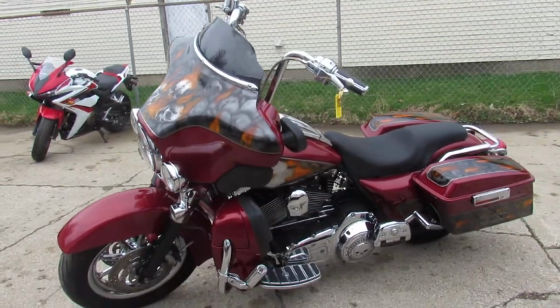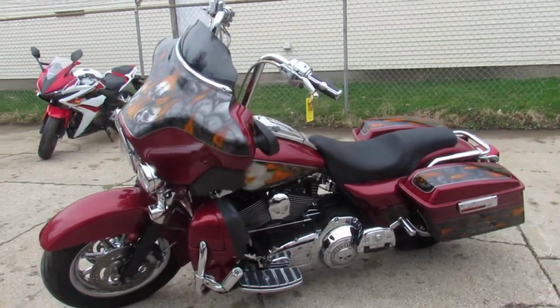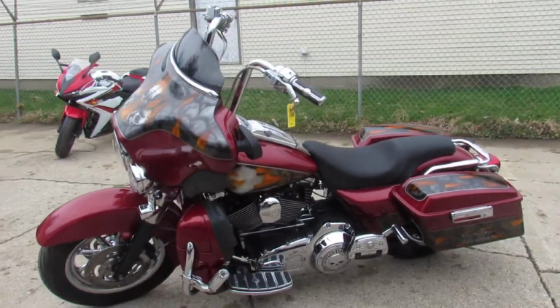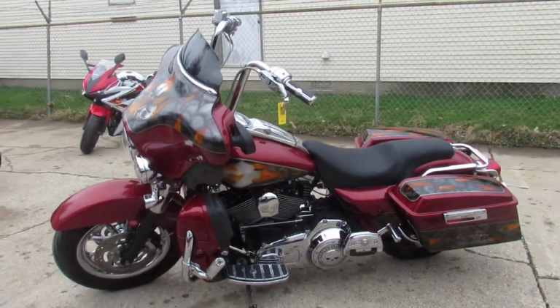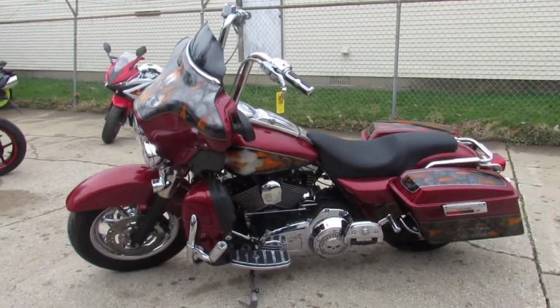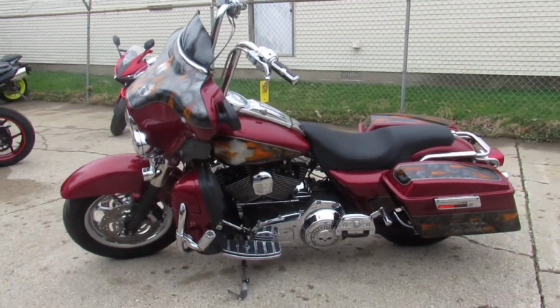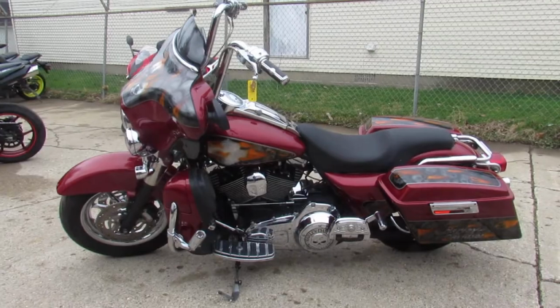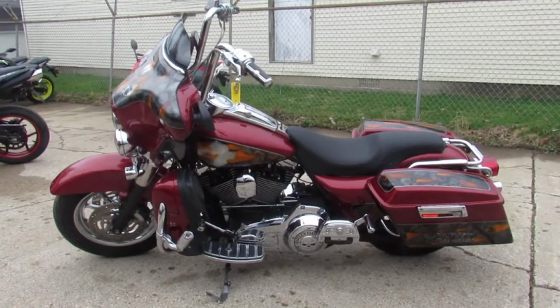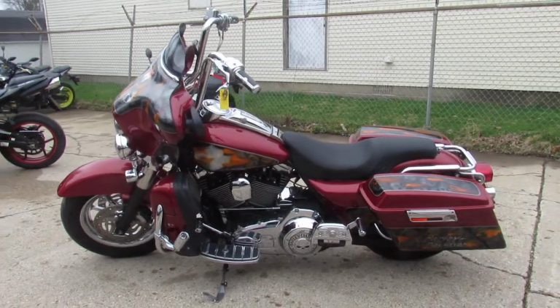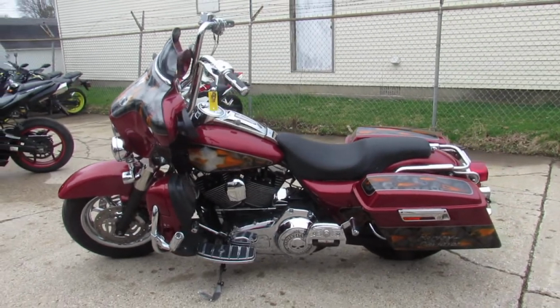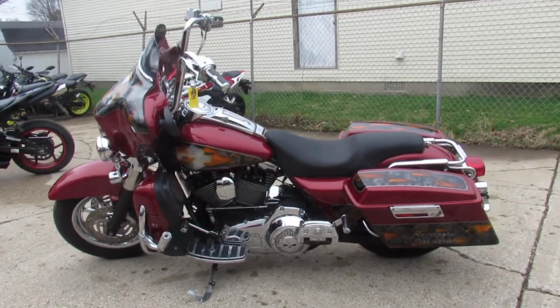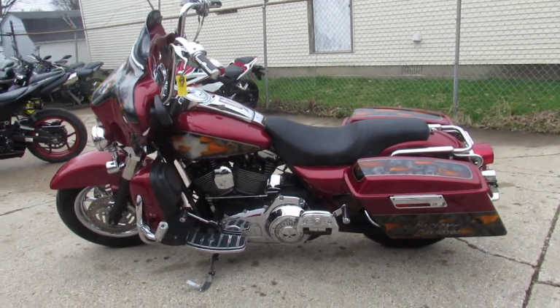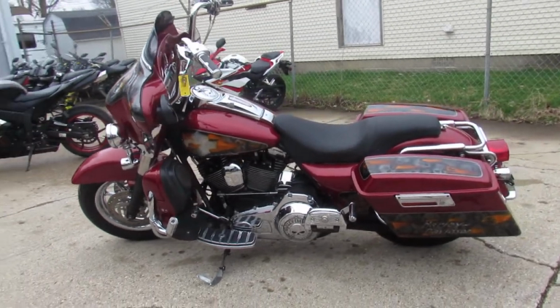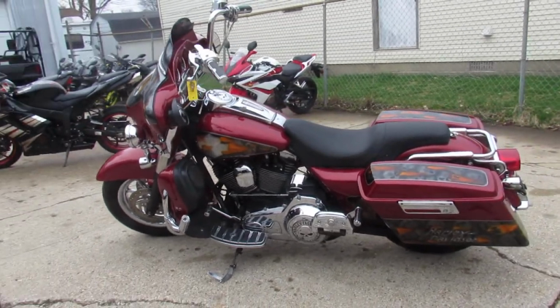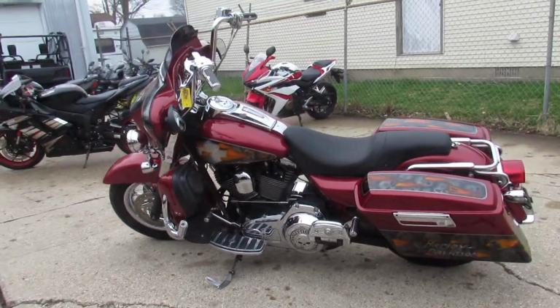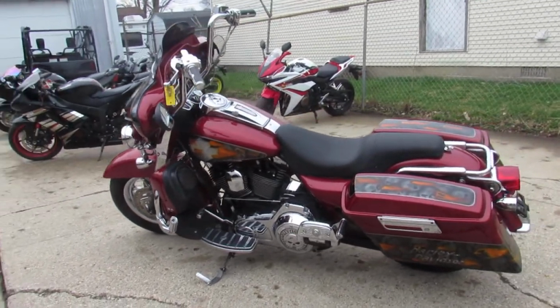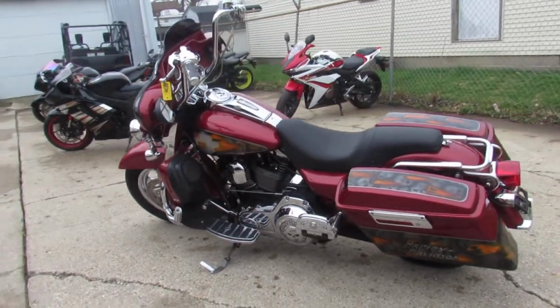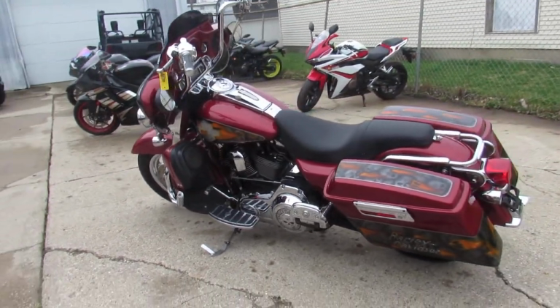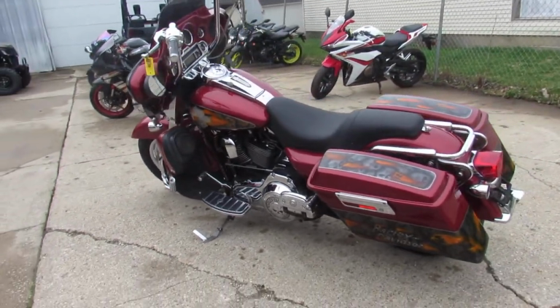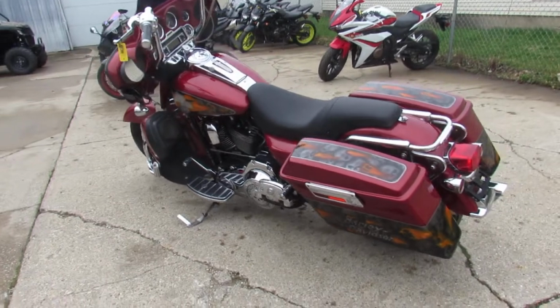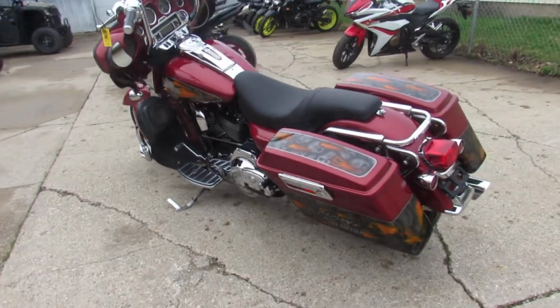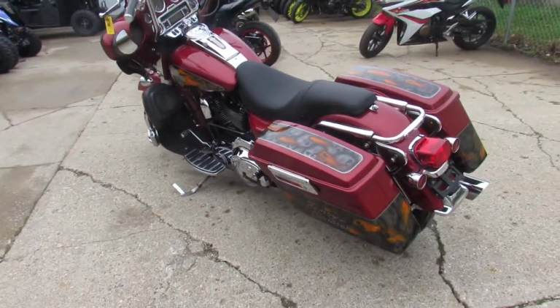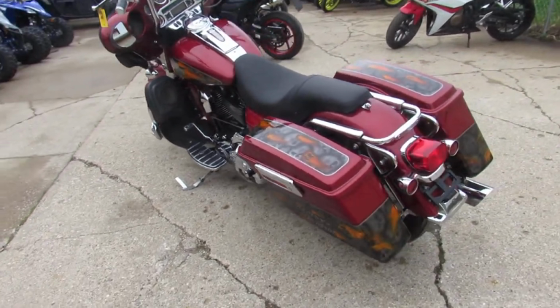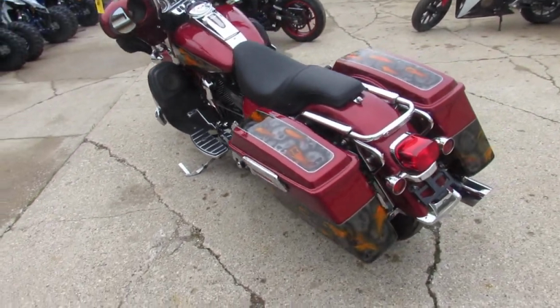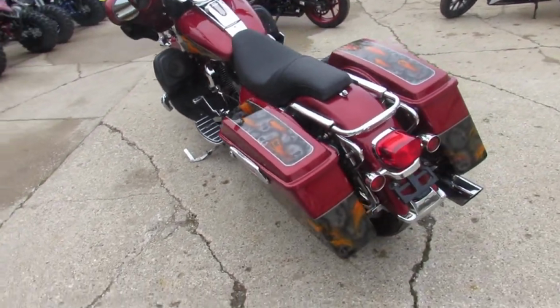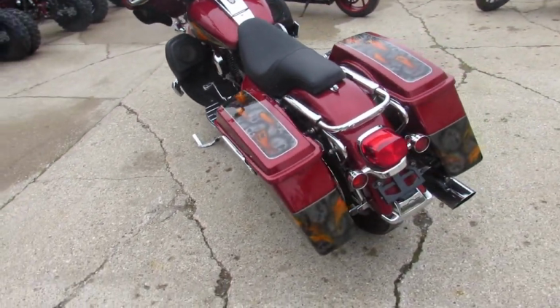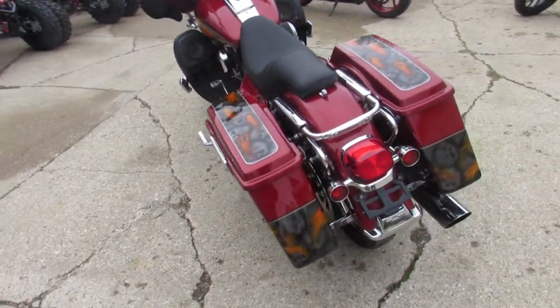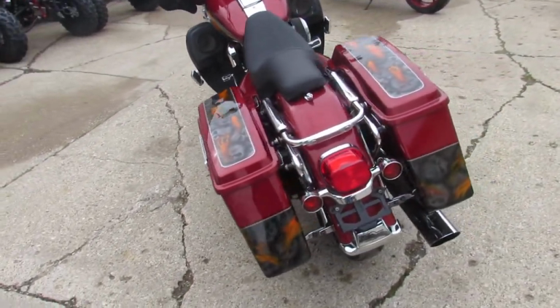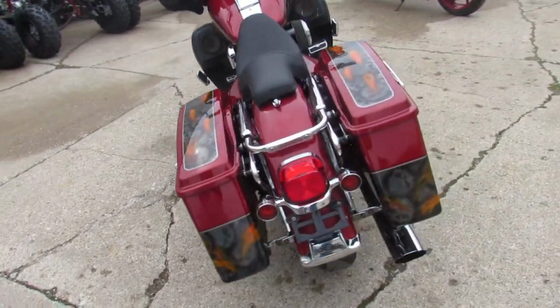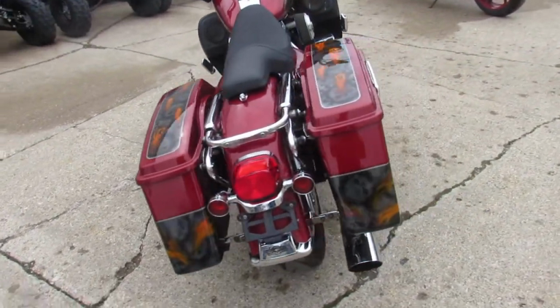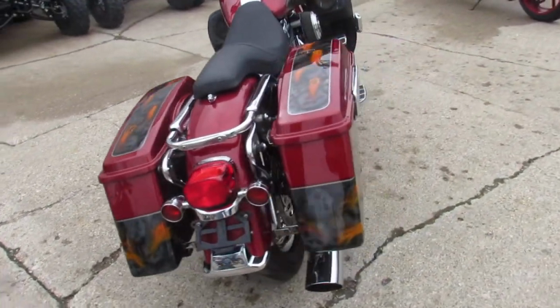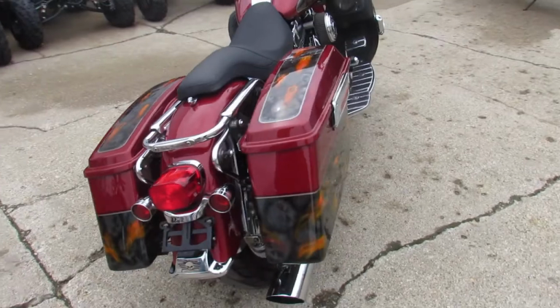It's a 2007 FLHTCU — $9,999 — custom paint done right with chrome wheels. Visit our website at ApprovalPowersports.com. We've got guaranteed financing.